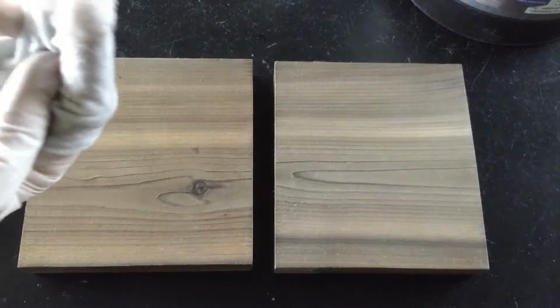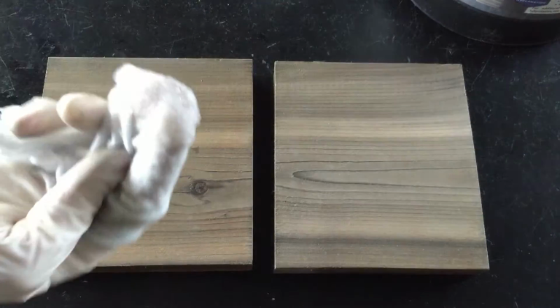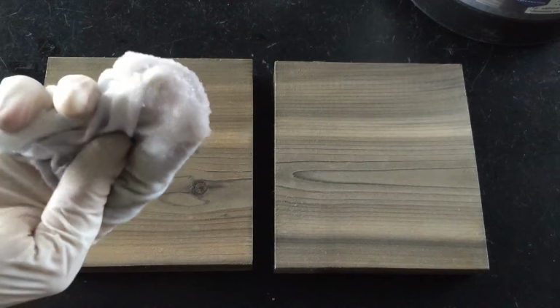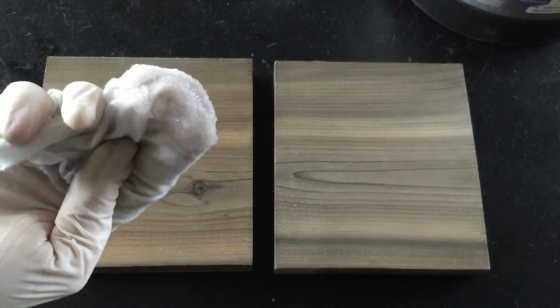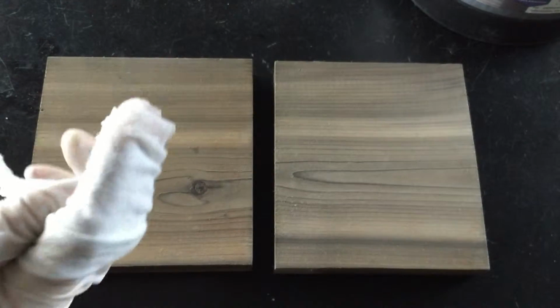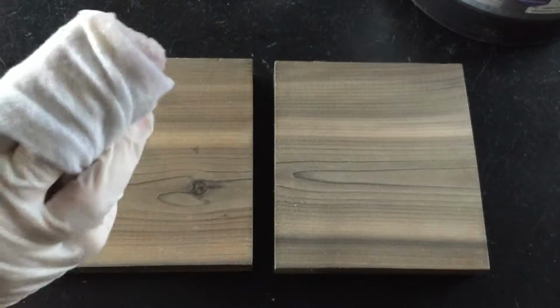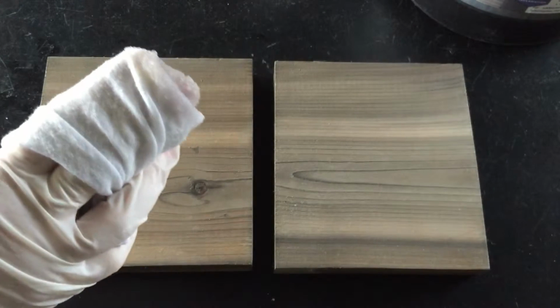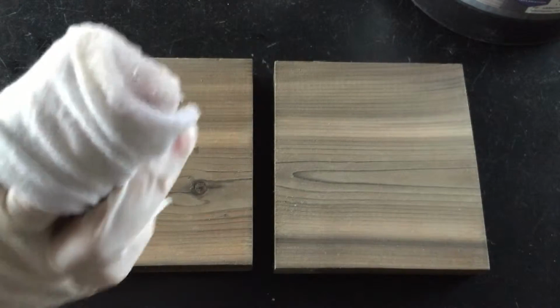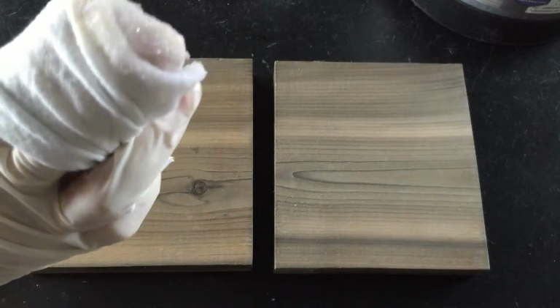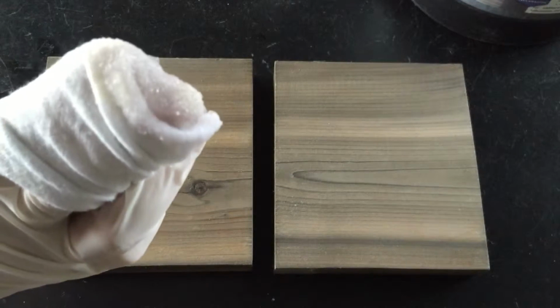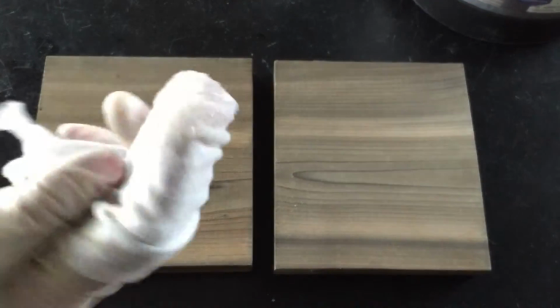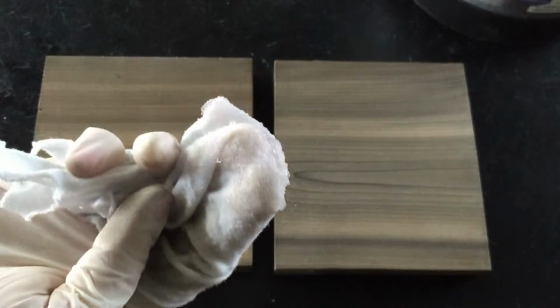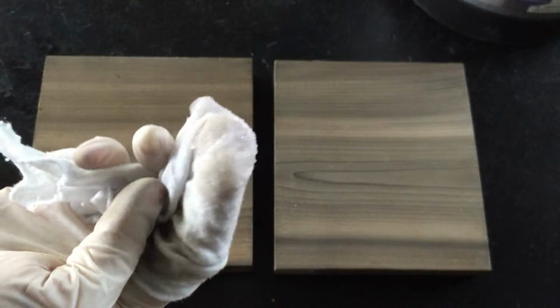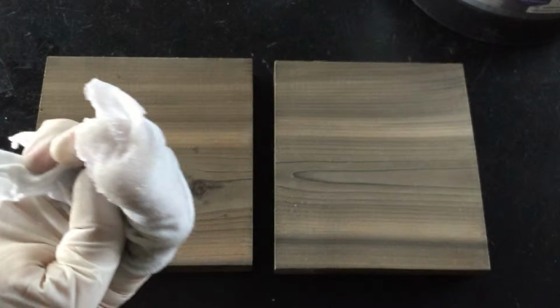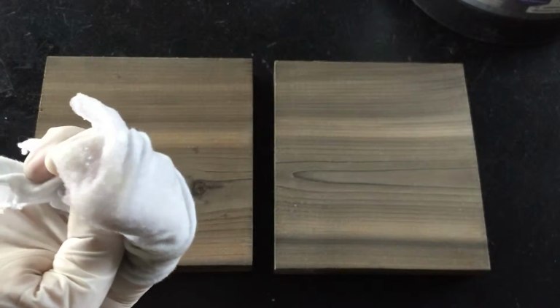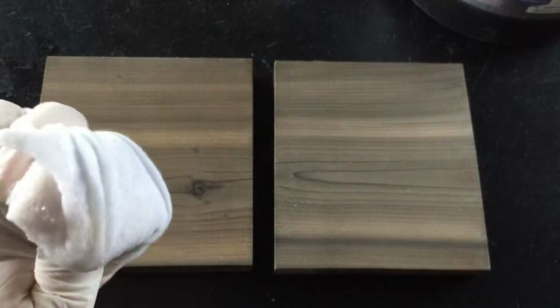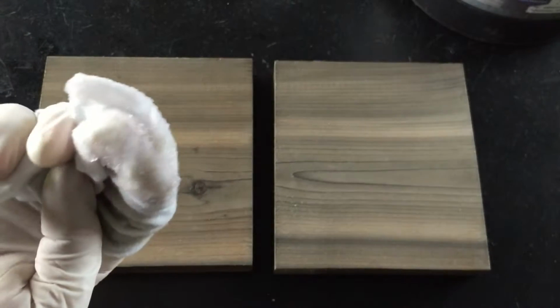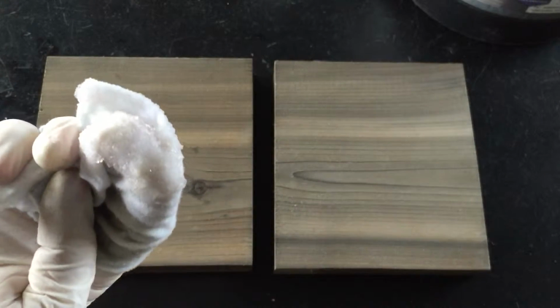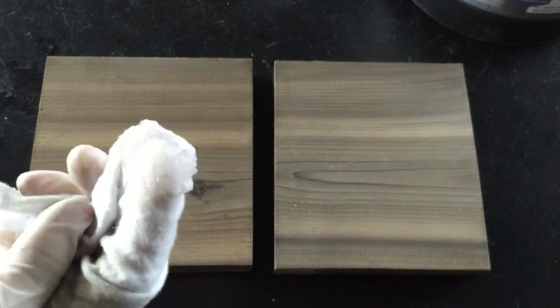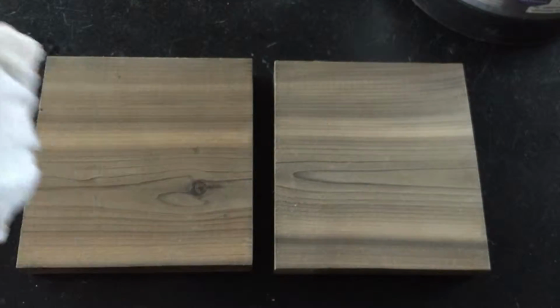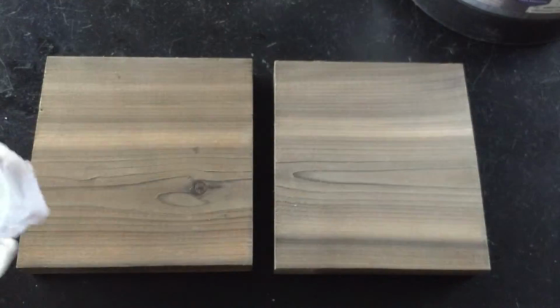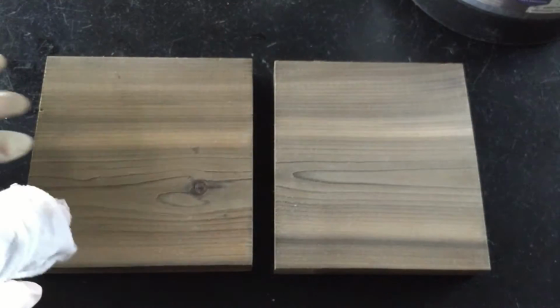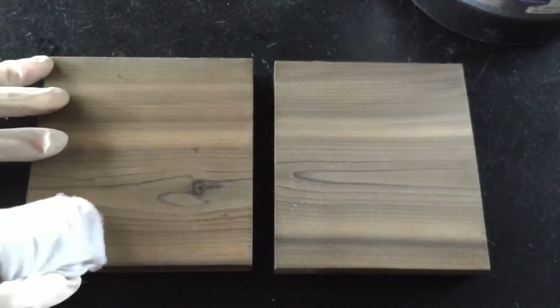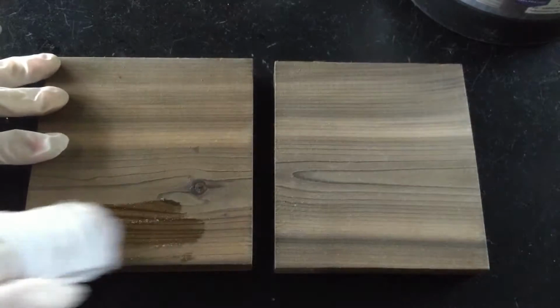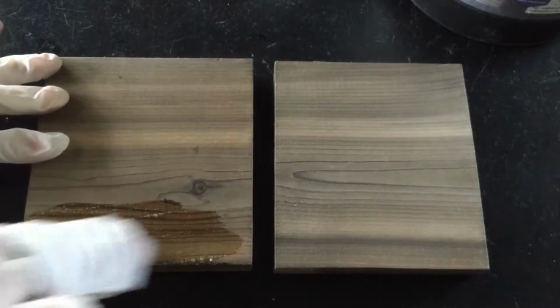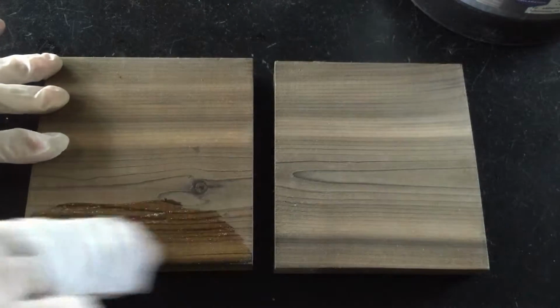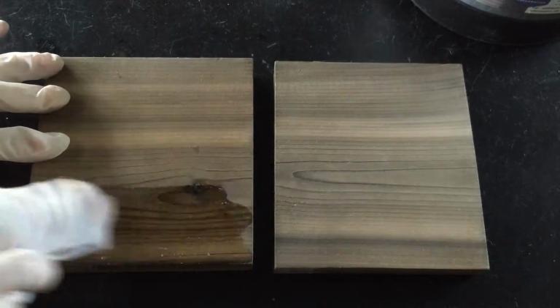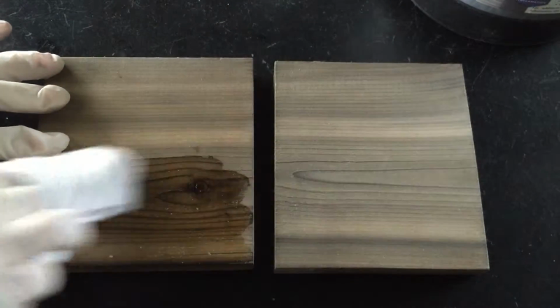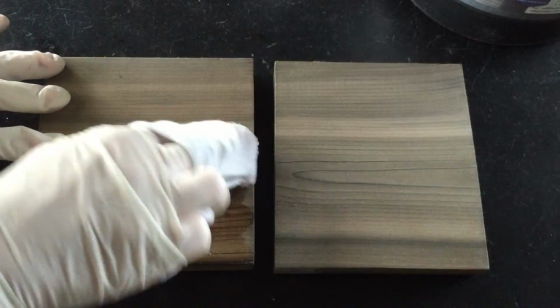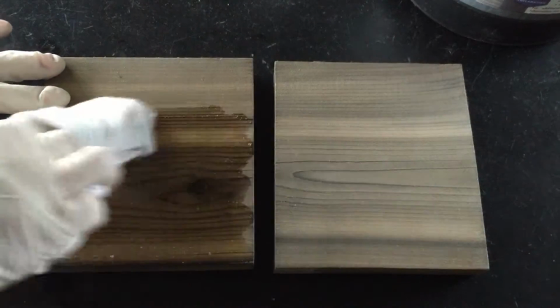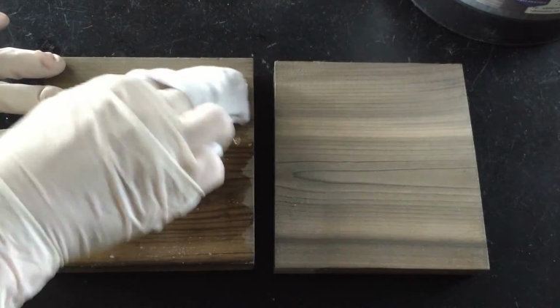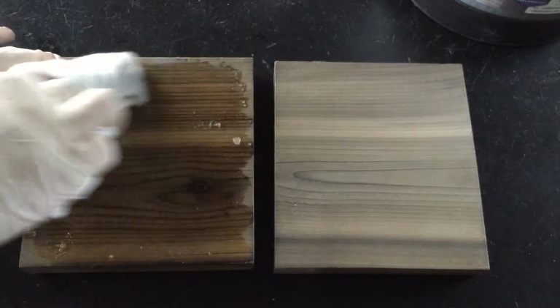I put about this much product on my fingertips — you can see it's kind of an interesting texture — and then you just work the product in with the grain.